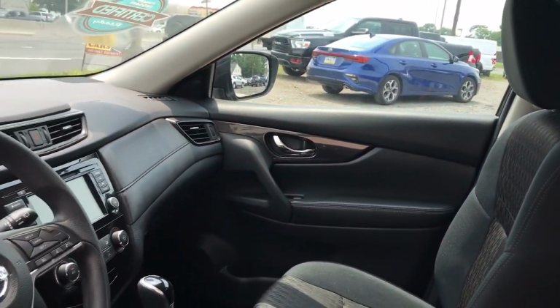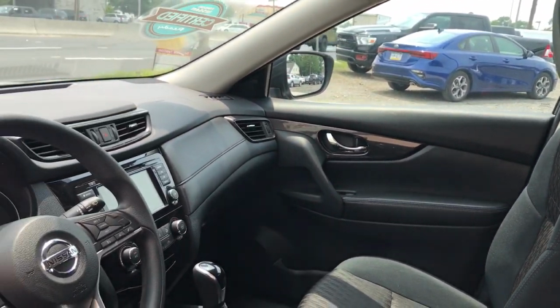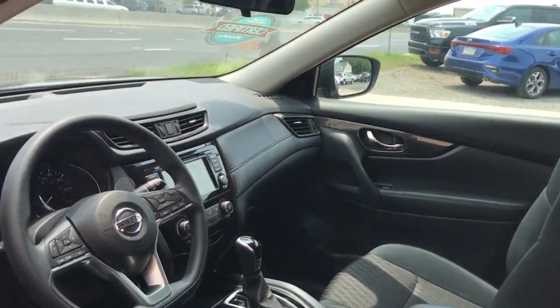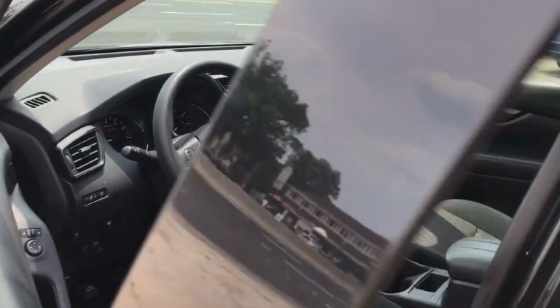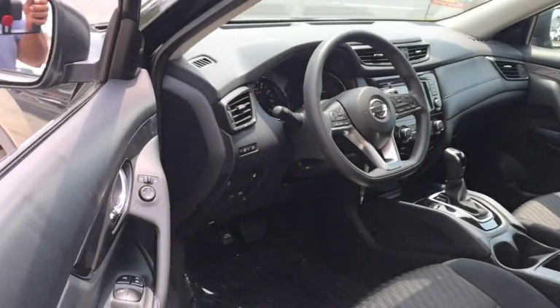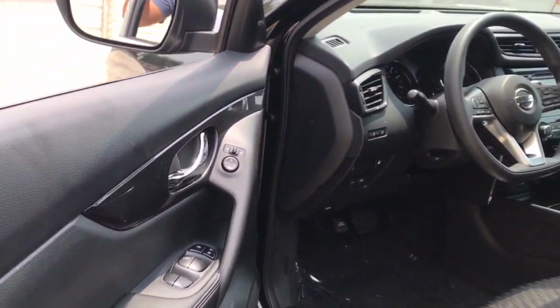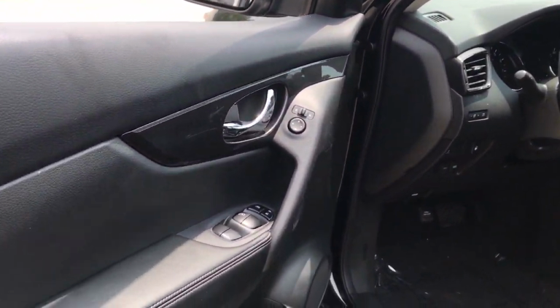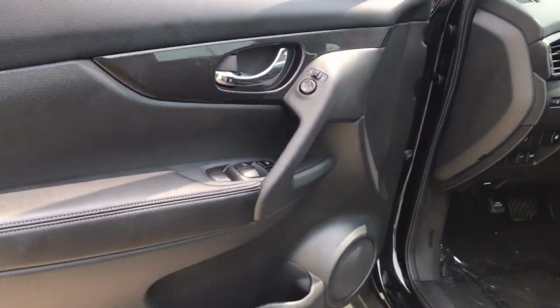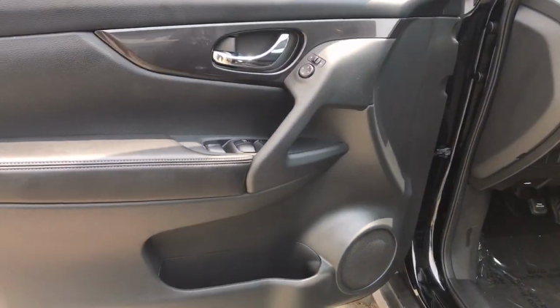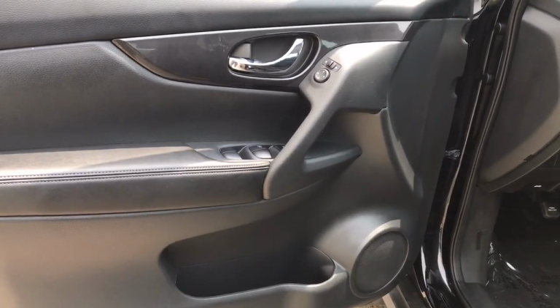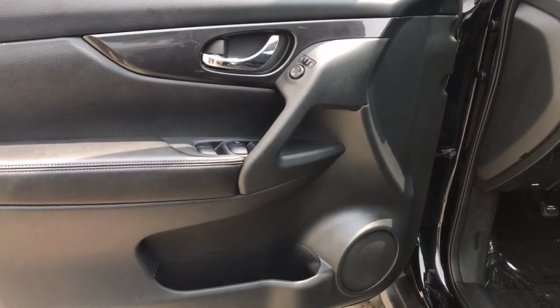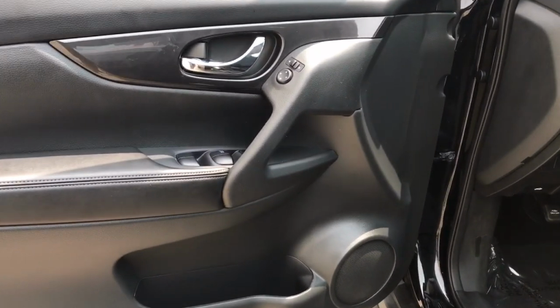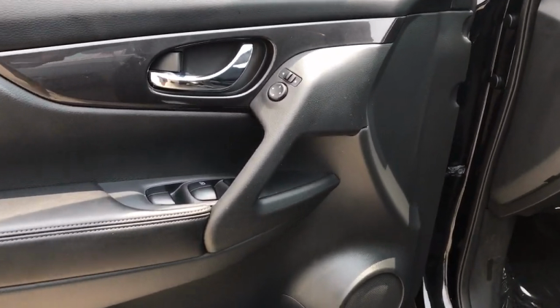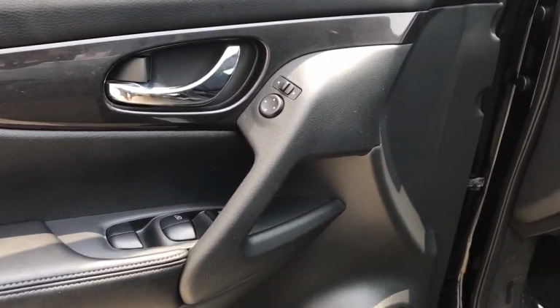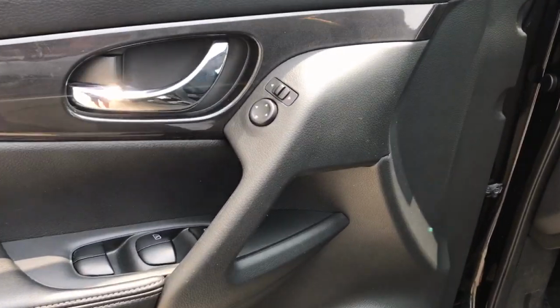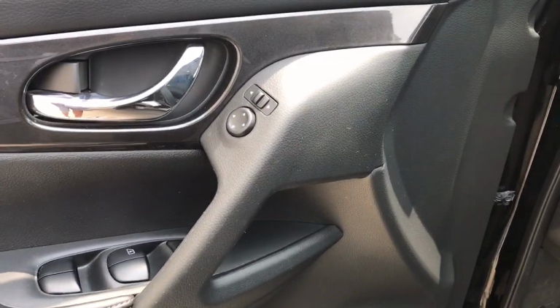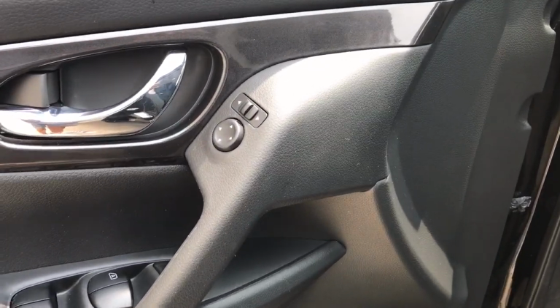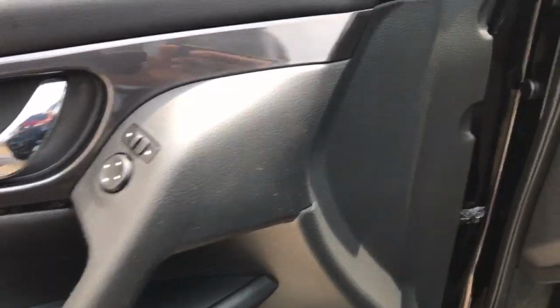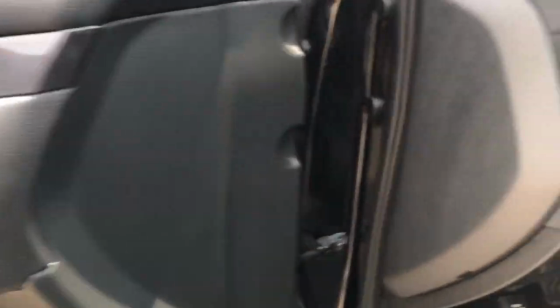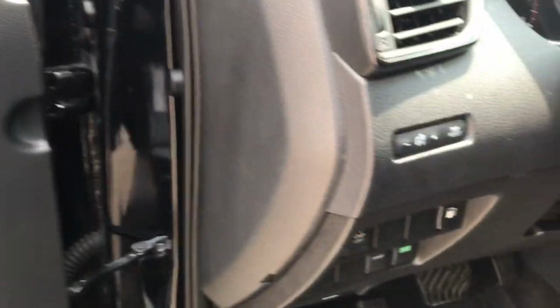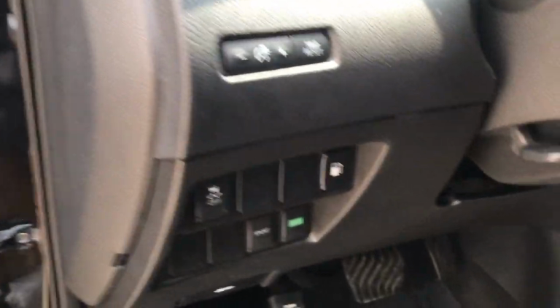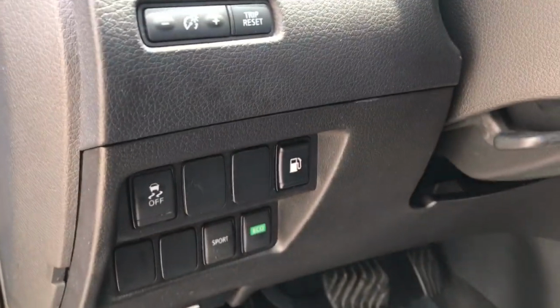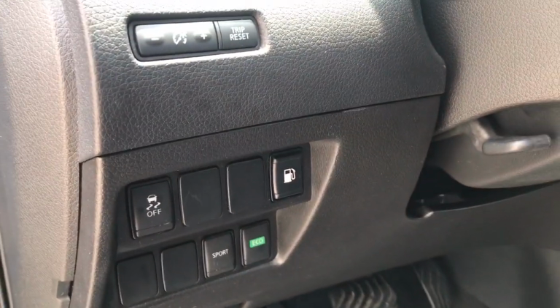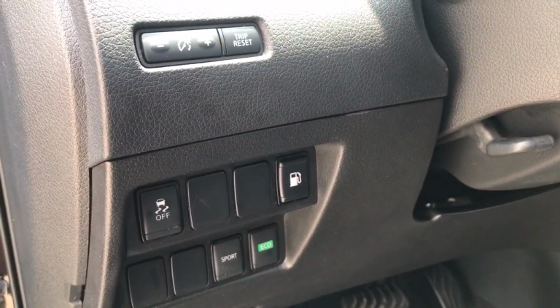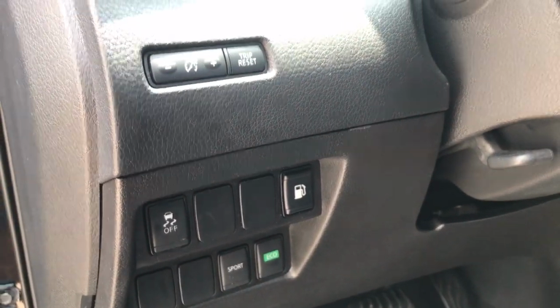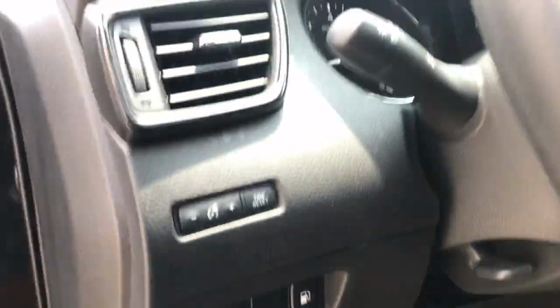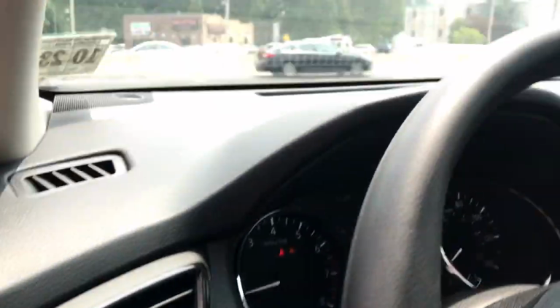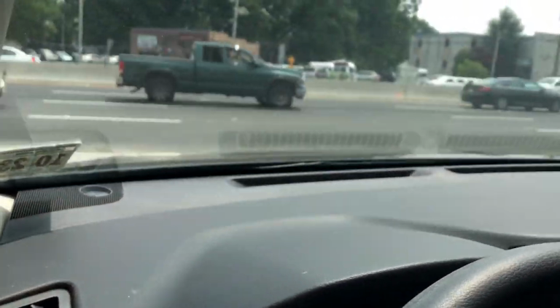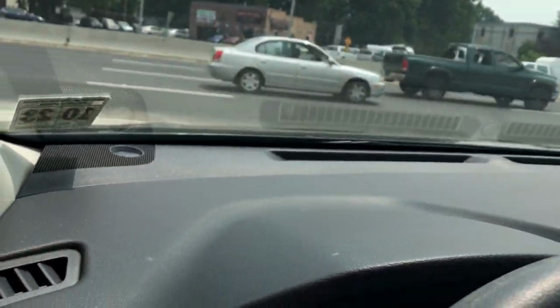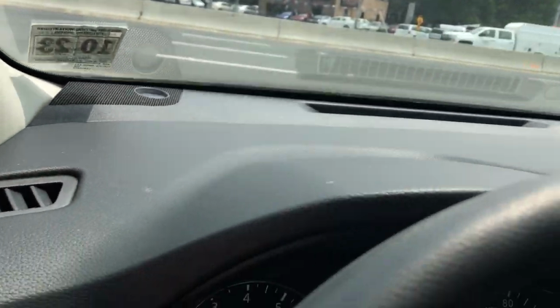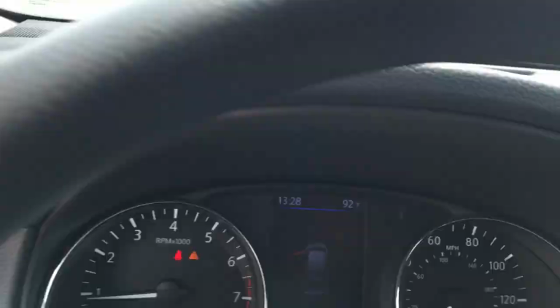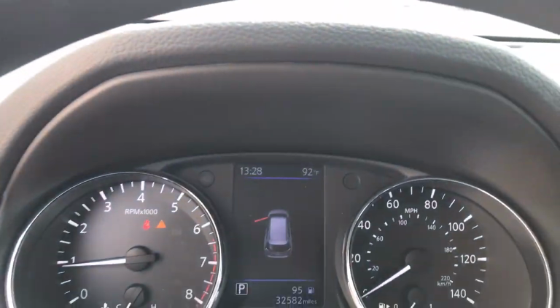These are just some of the great options this vehicle comes with: stability control, traction control, cruise control, power windows, and child safety locks.